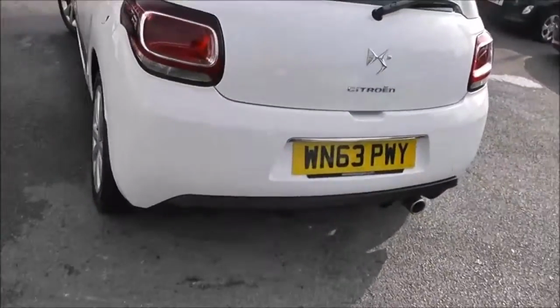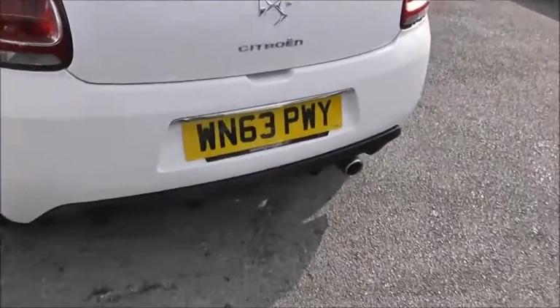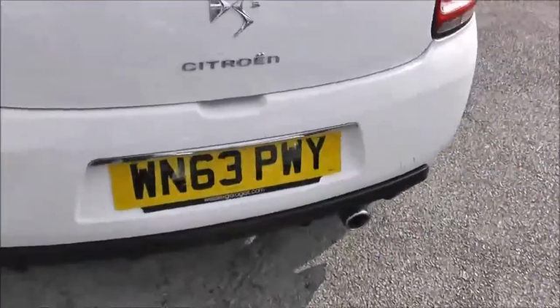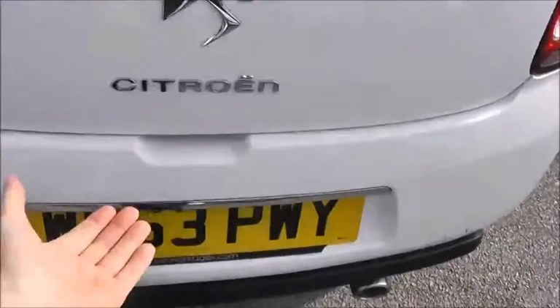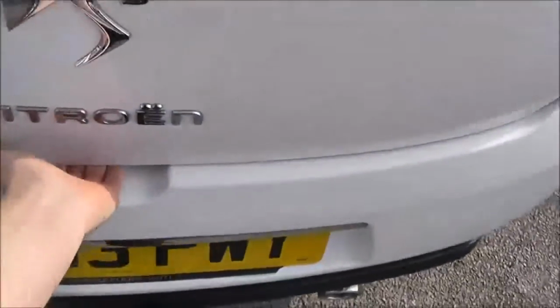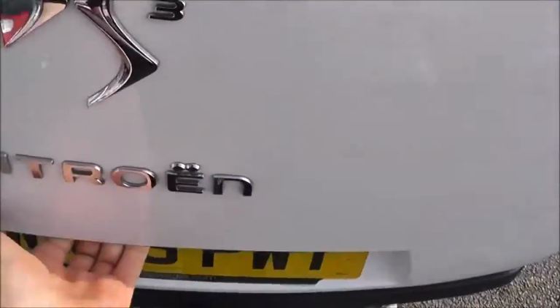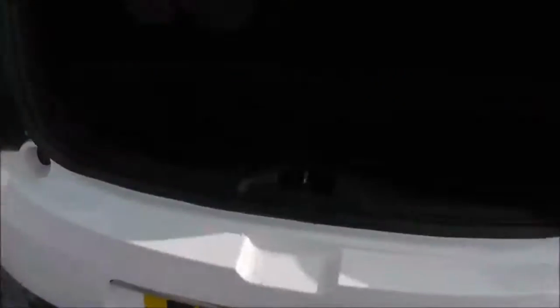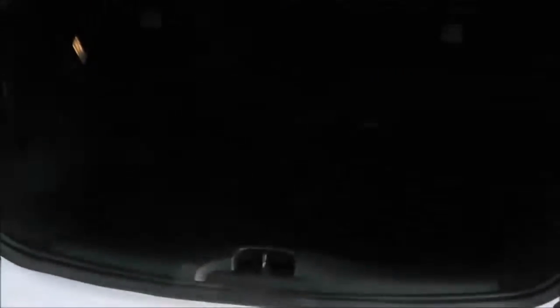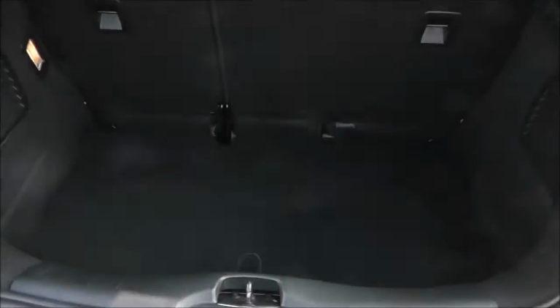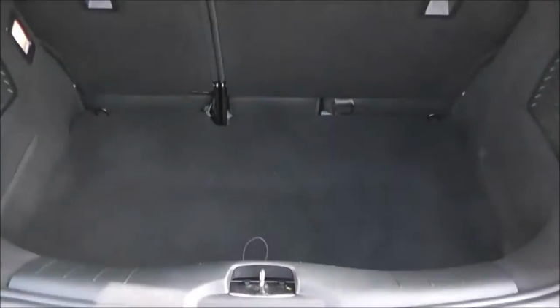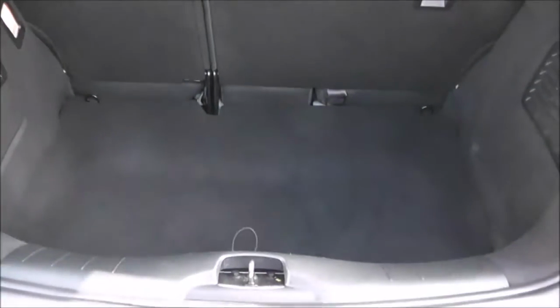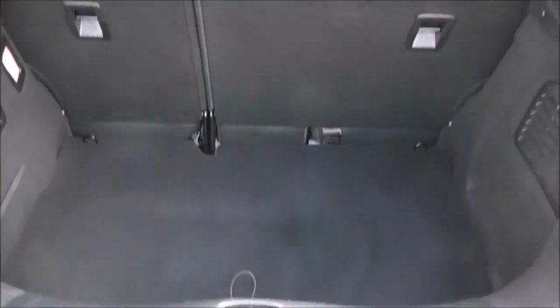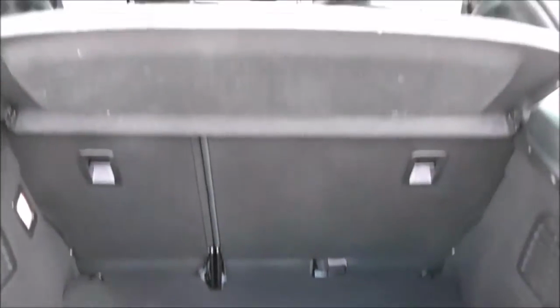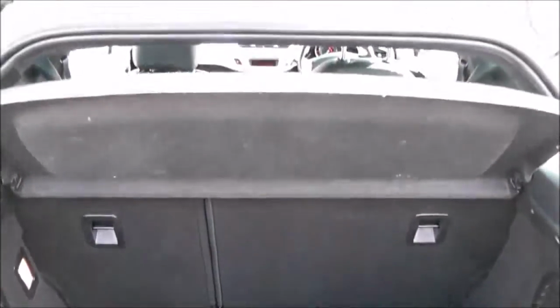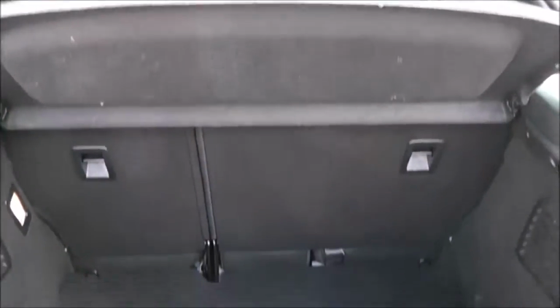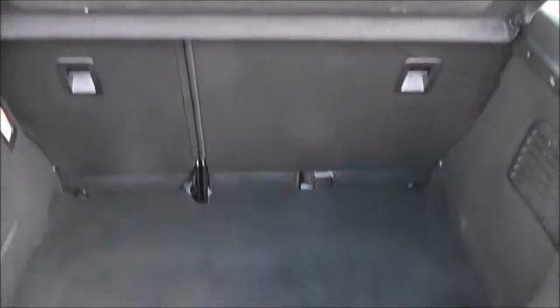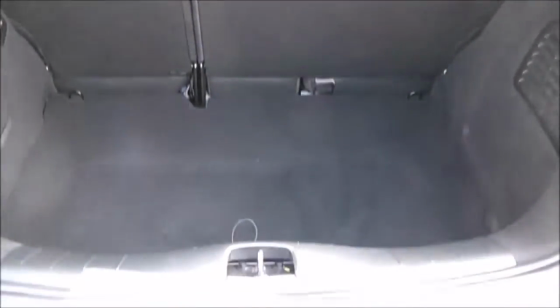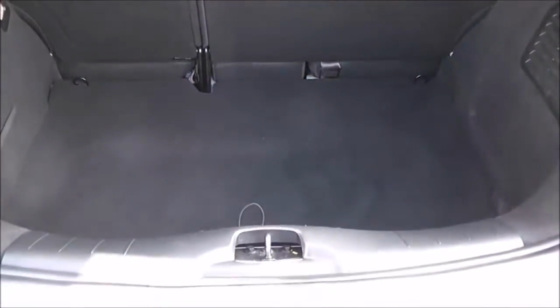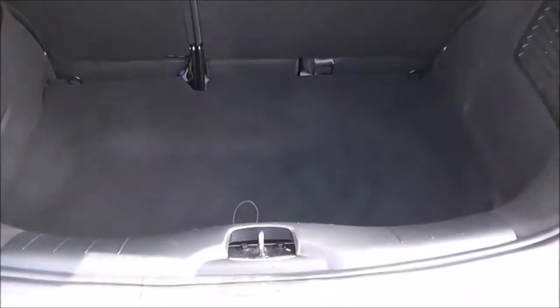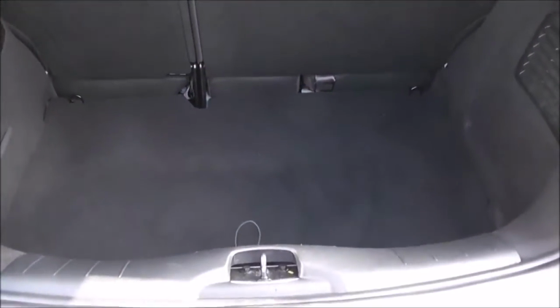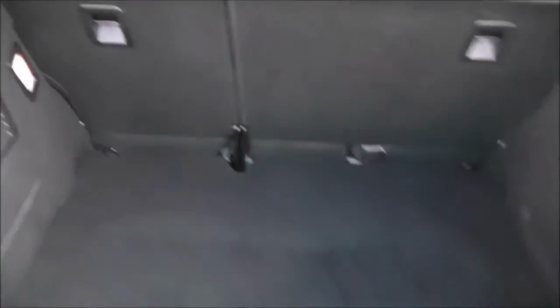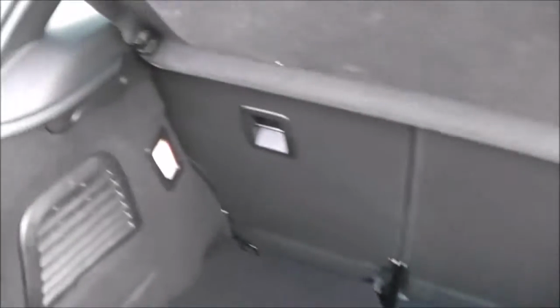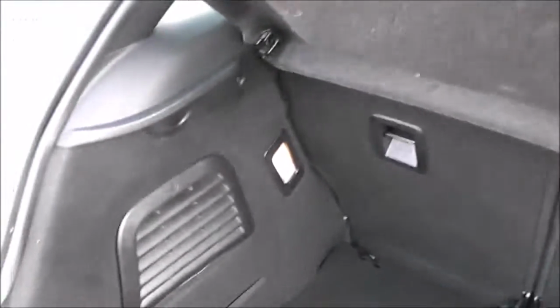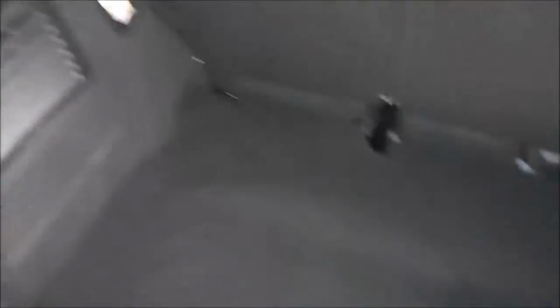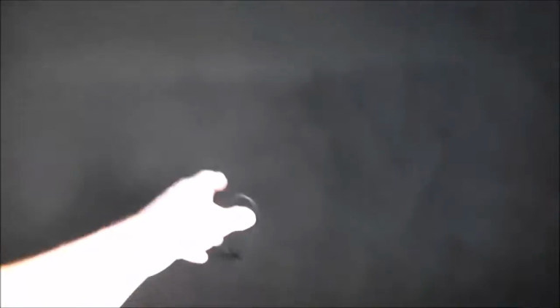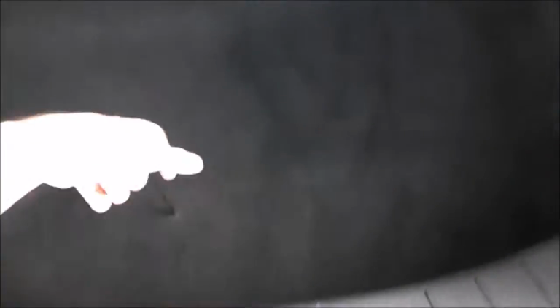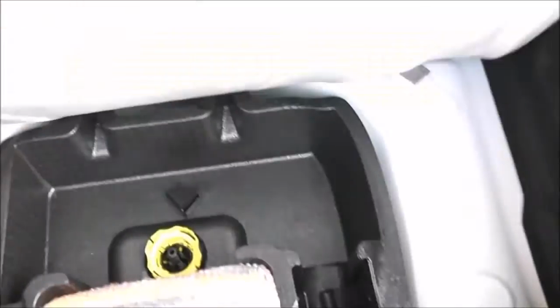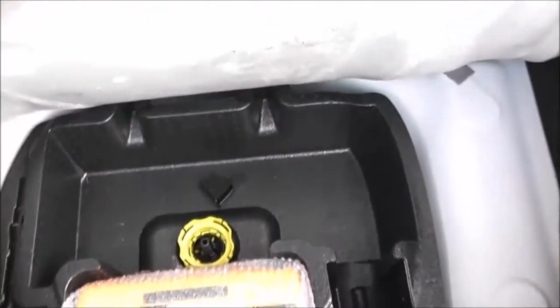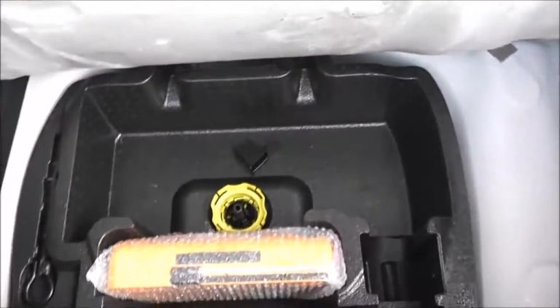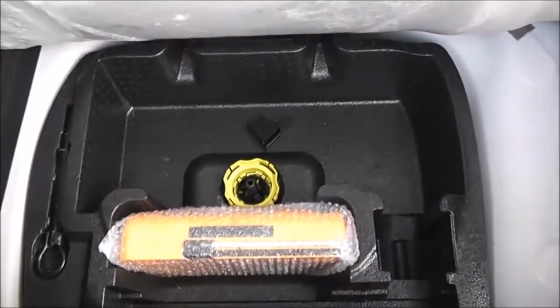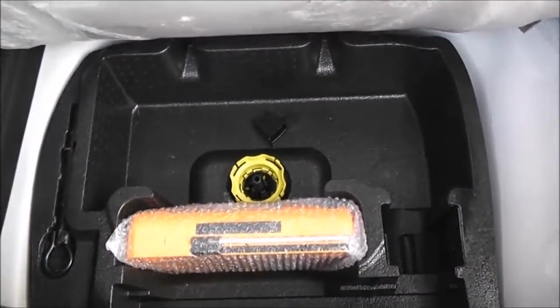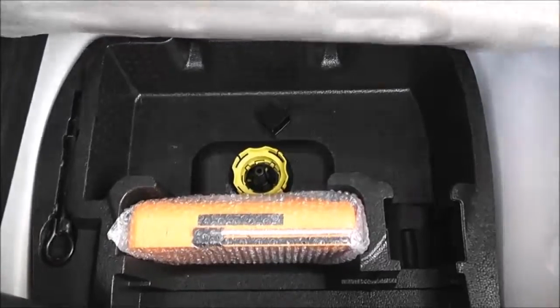If you take a look into the boot, you can see there is a very good size boot space. You do have the option of 60-40 split-fold rear seats in case you need to make any more room. There's a boot light to the left, and underneath we do have added storage as well as the fix-and-go puncture repair kit.